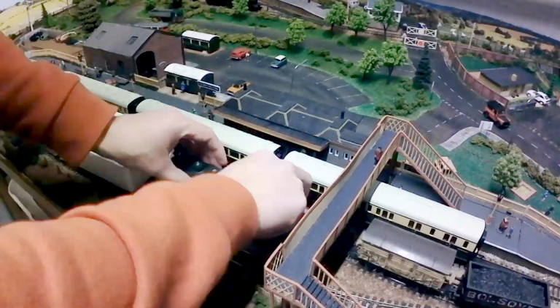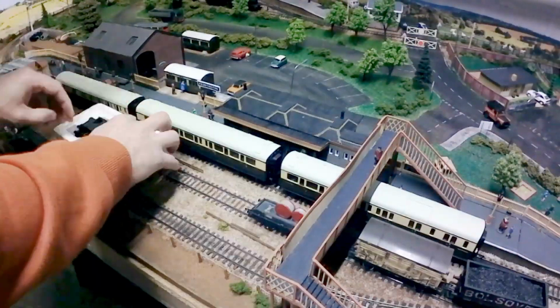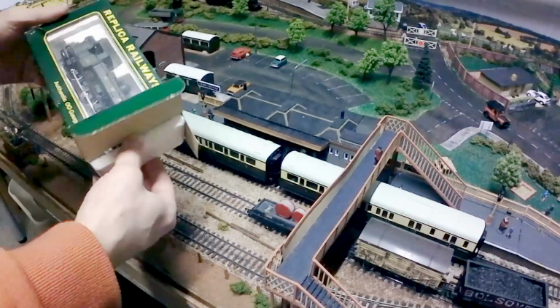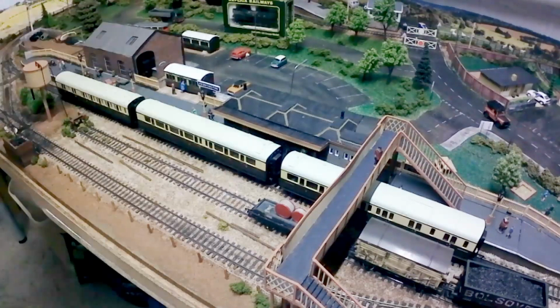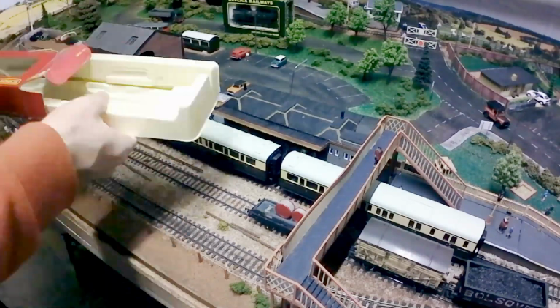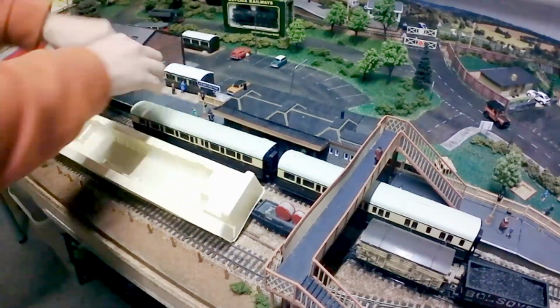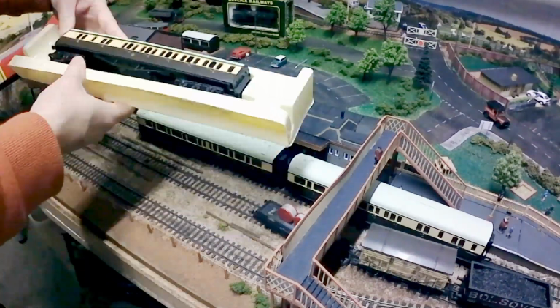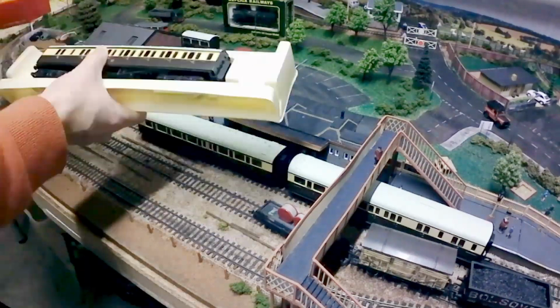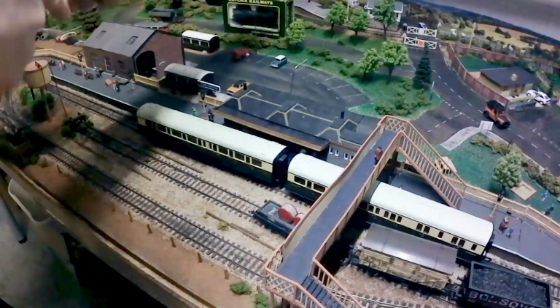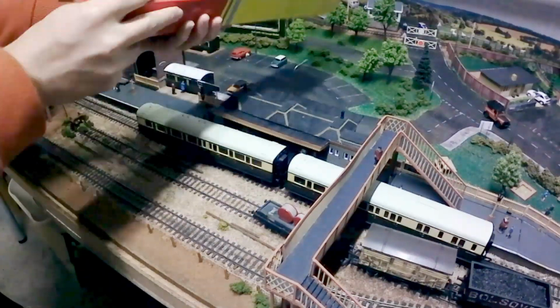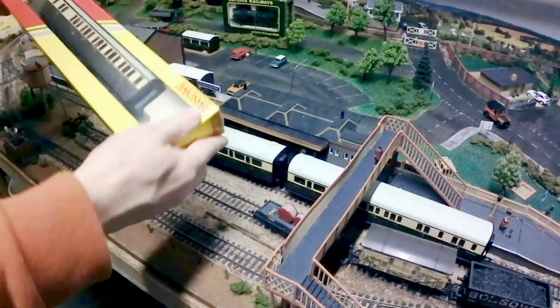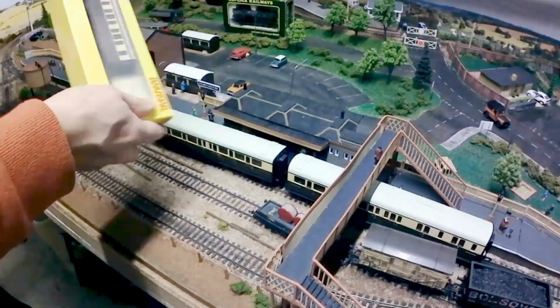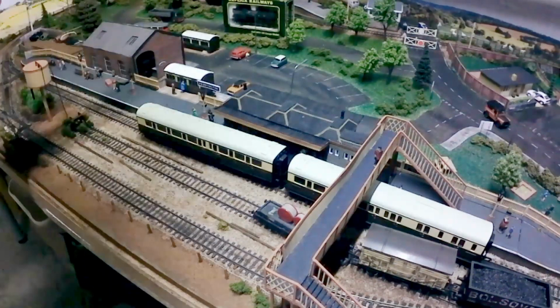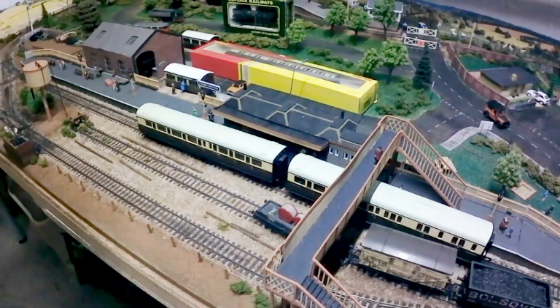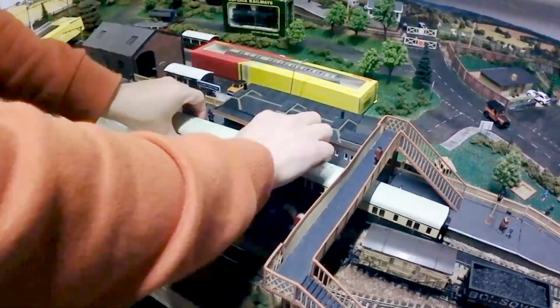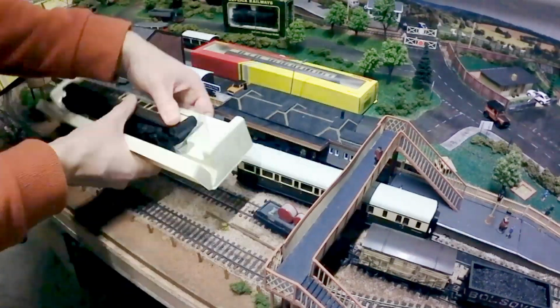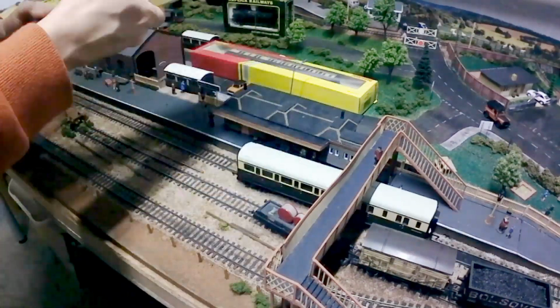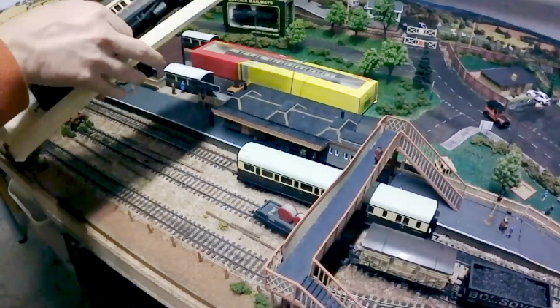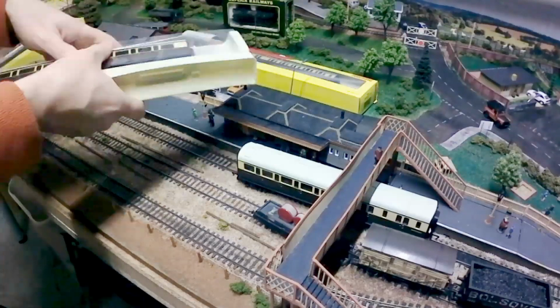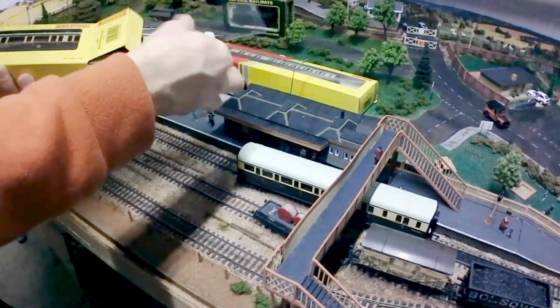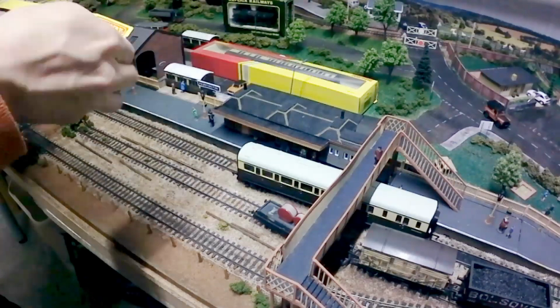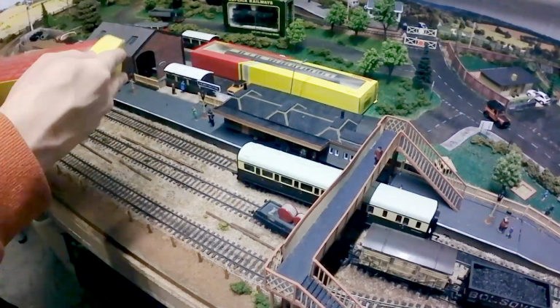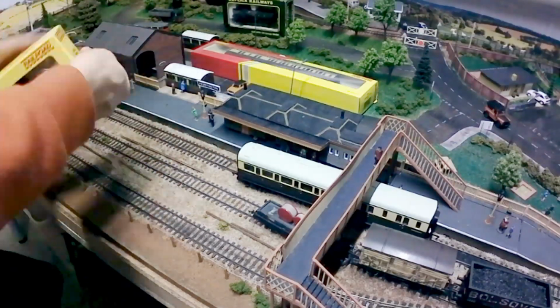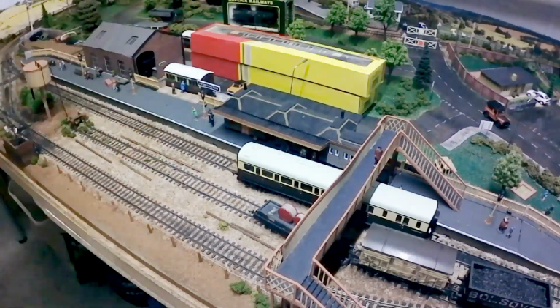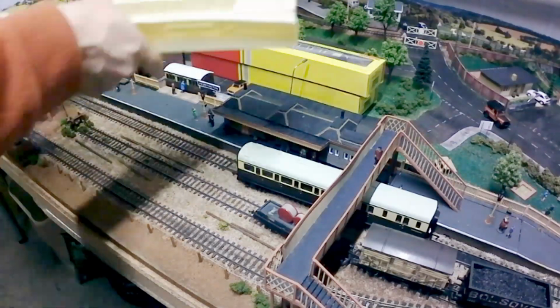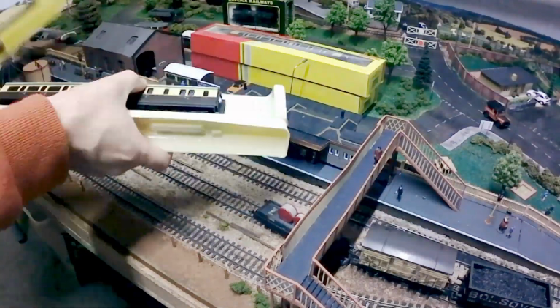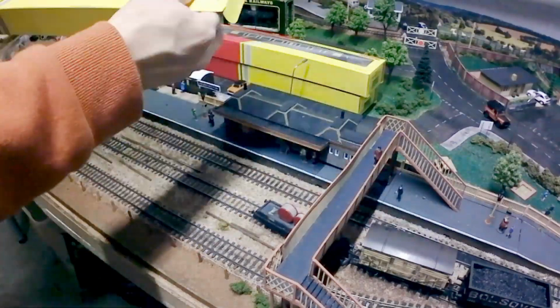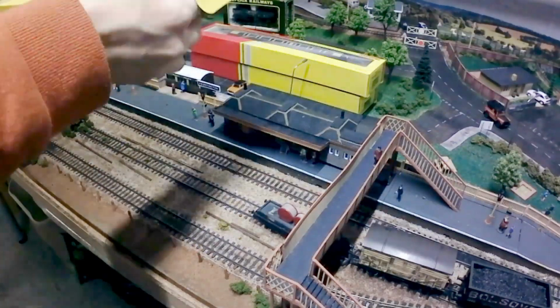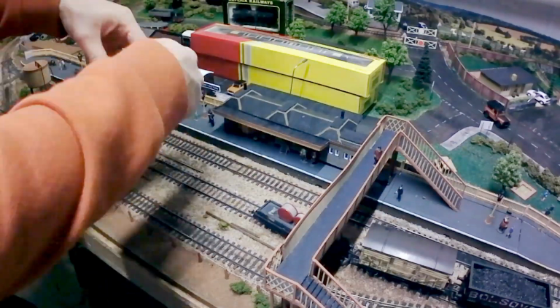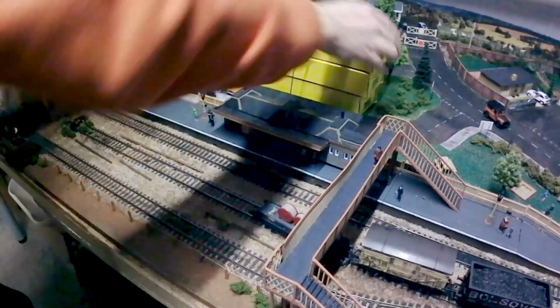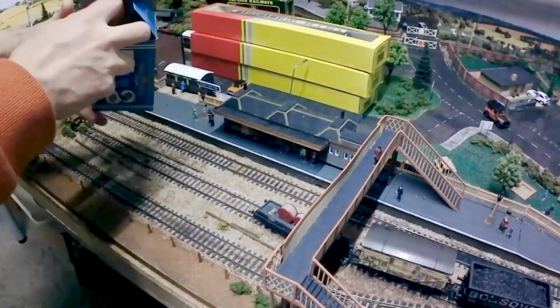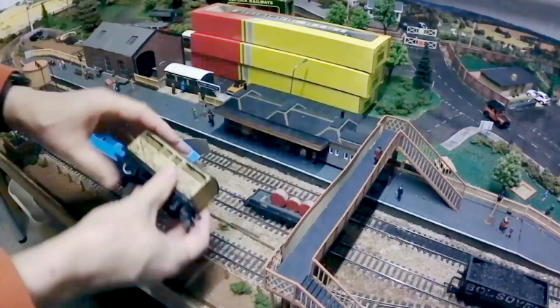Well now it's finally time to pack all the locos and rolling stock away. Some of these I'm sure will make an appearance on the new layout, but others may be kept just for sentimental reasons.